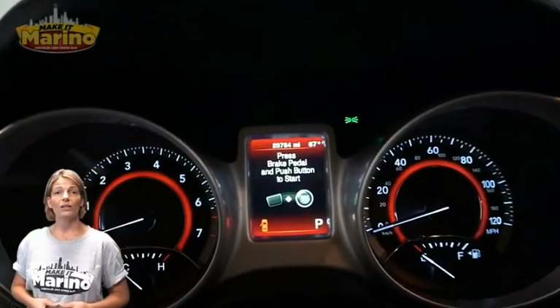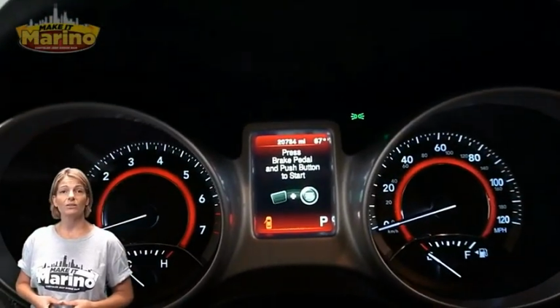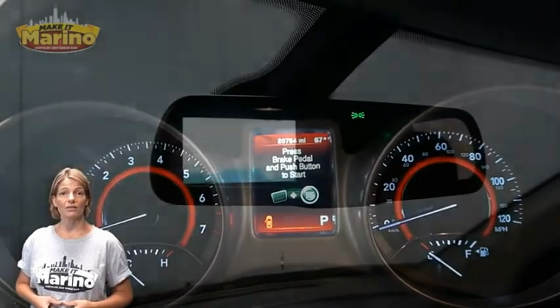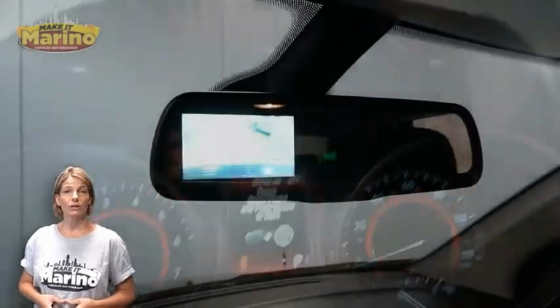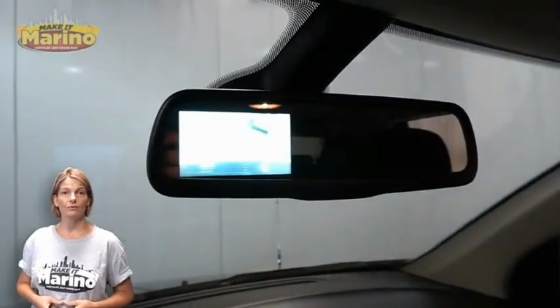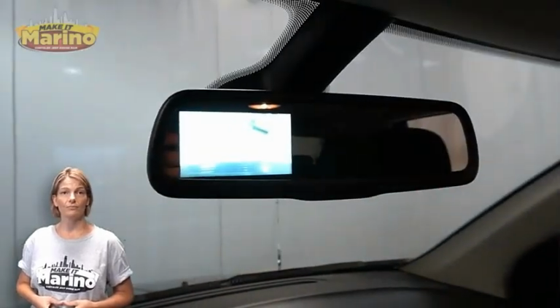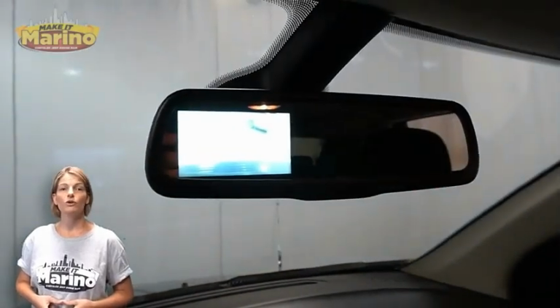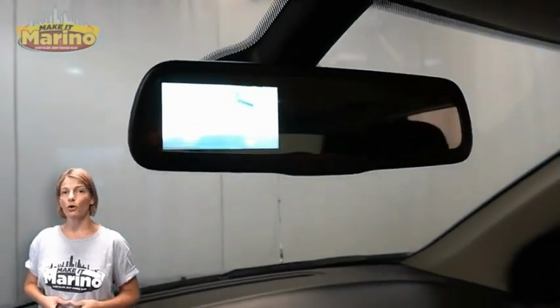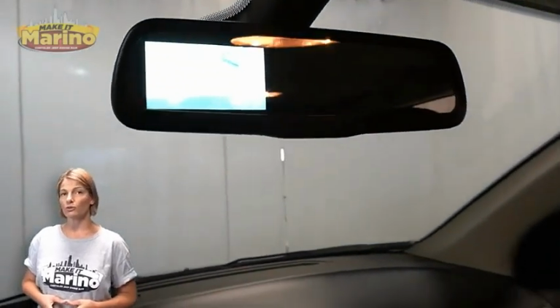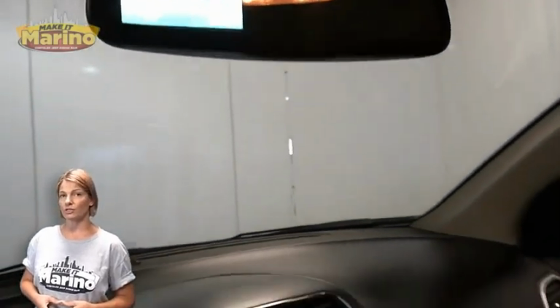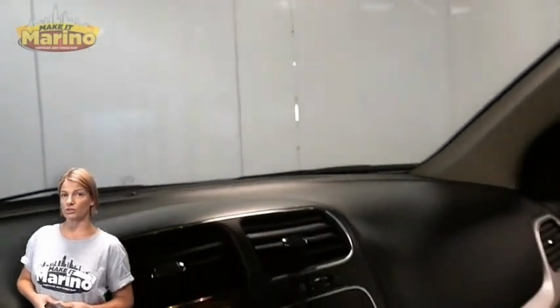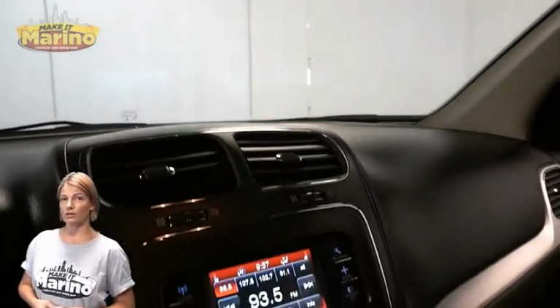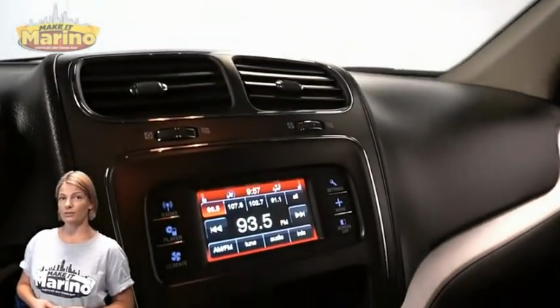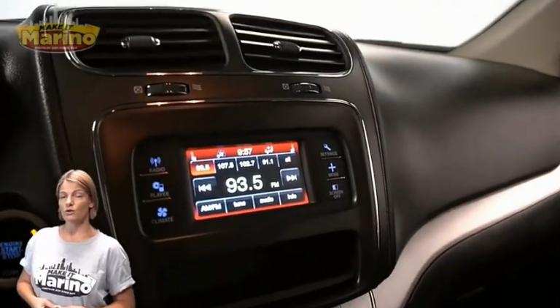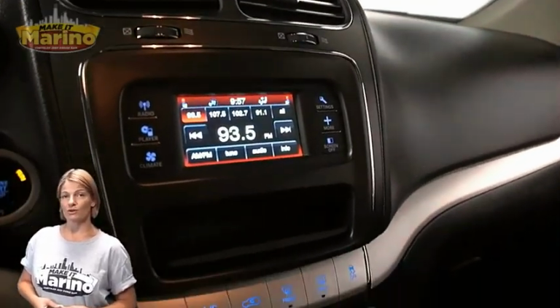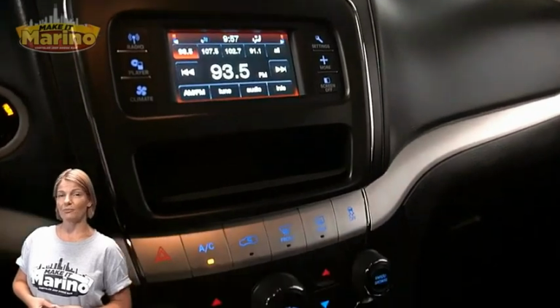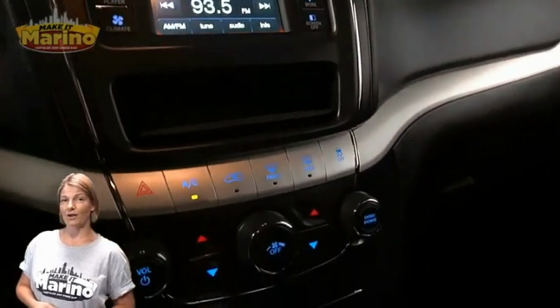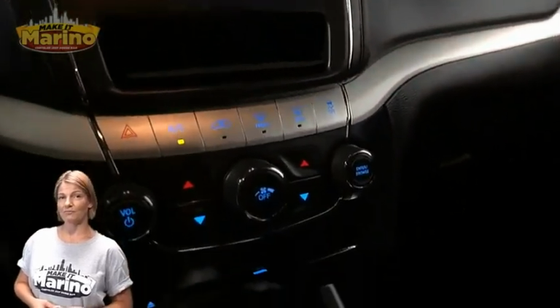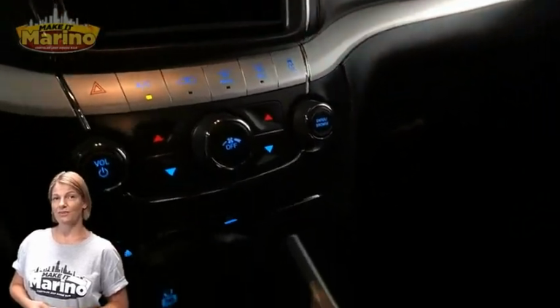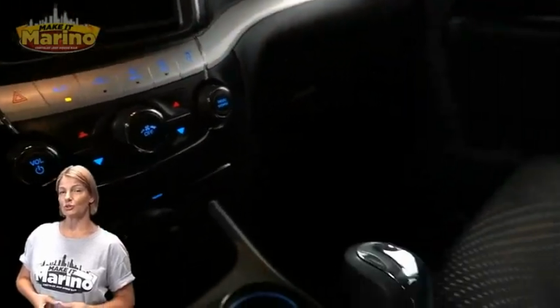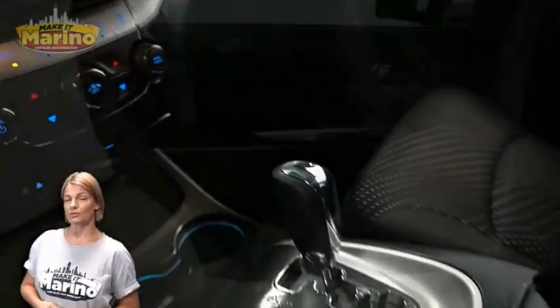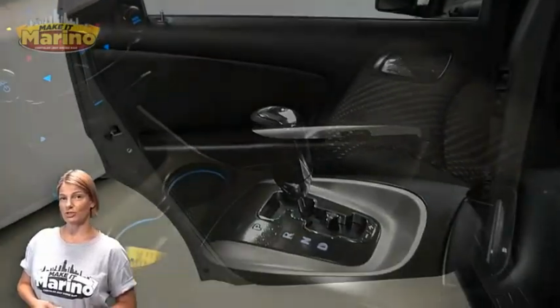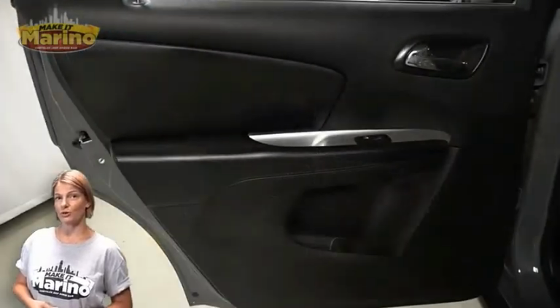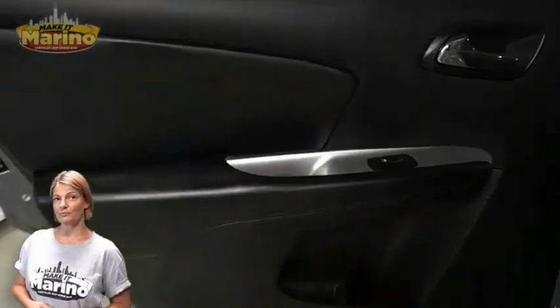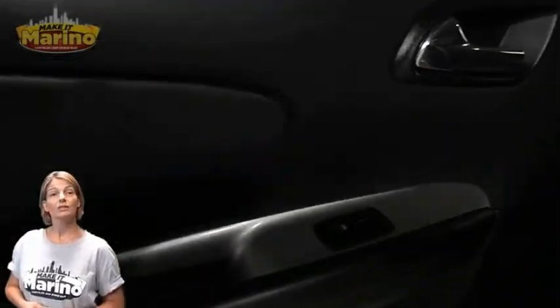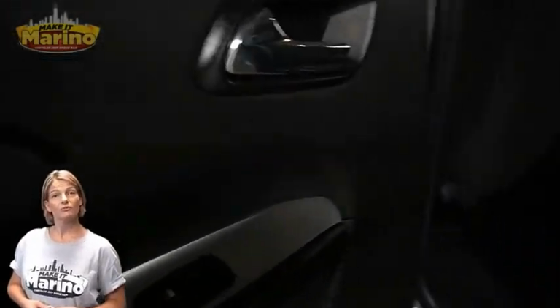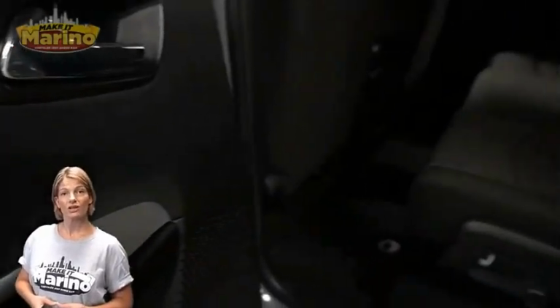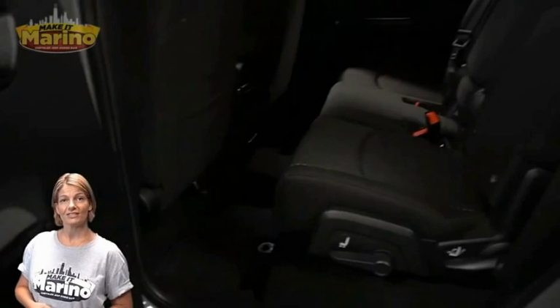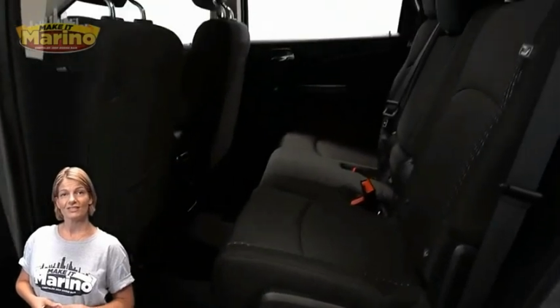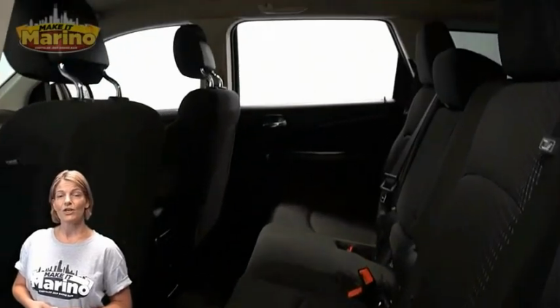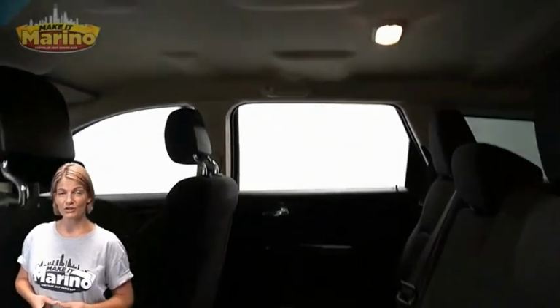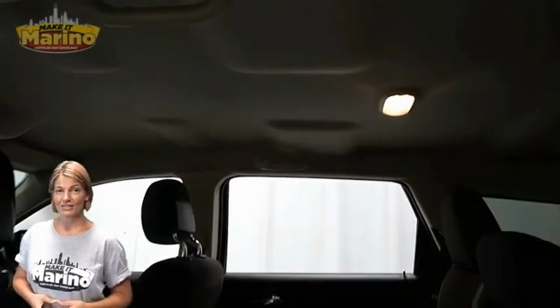20,000 miles on the odometer, 4.3-inch touchscreen, rear backup camera, dual zone temperature control, split-folding rear seats, and third-row seating.